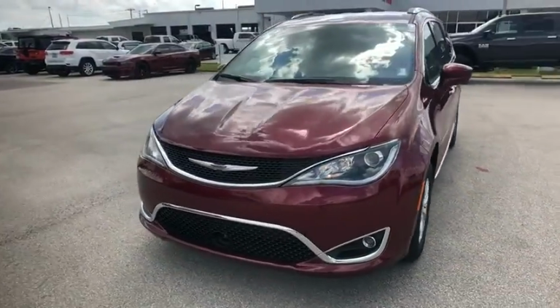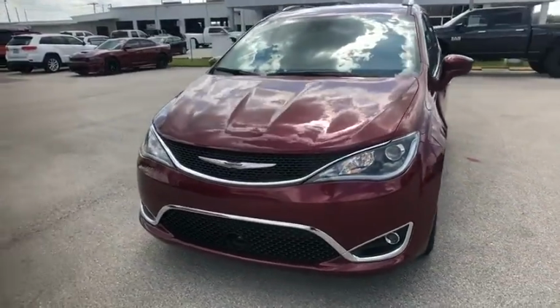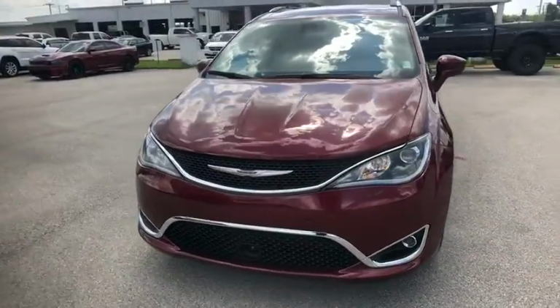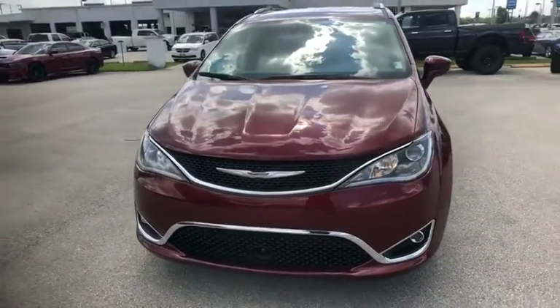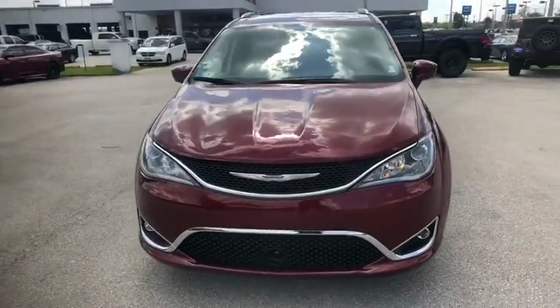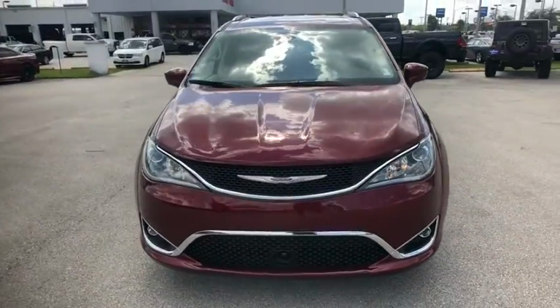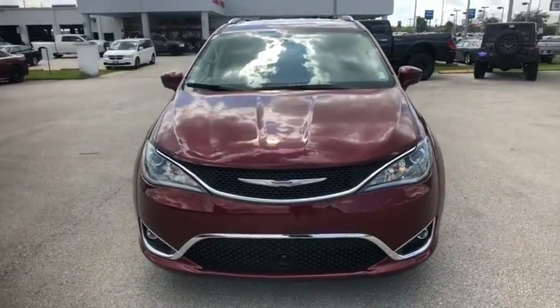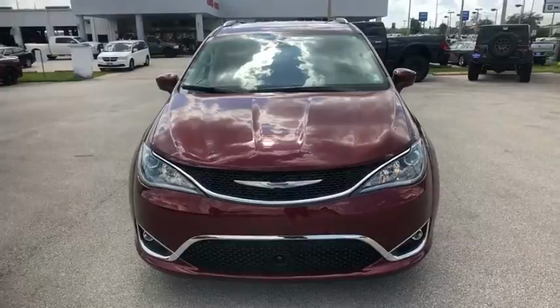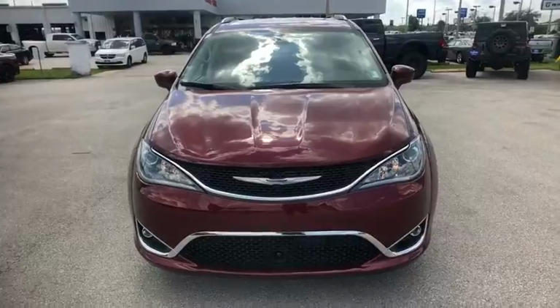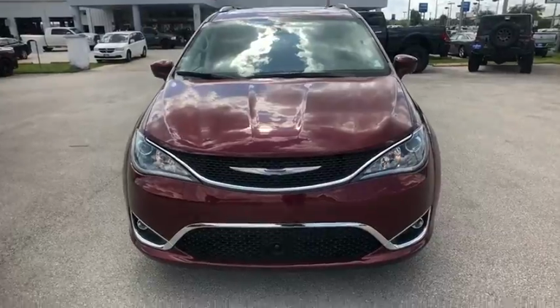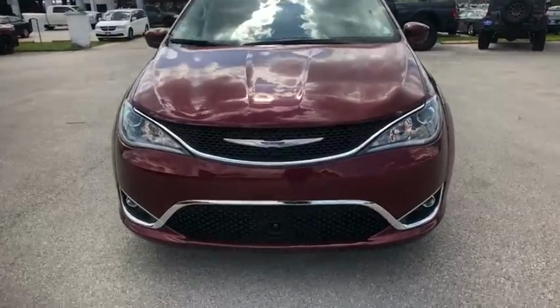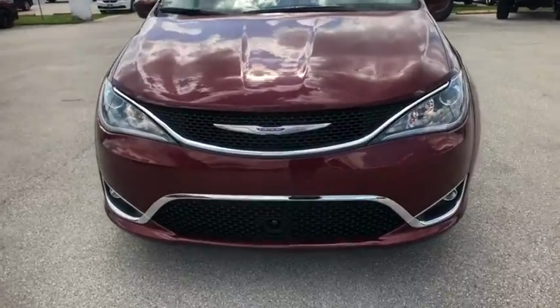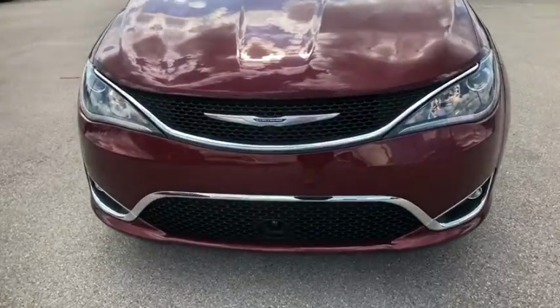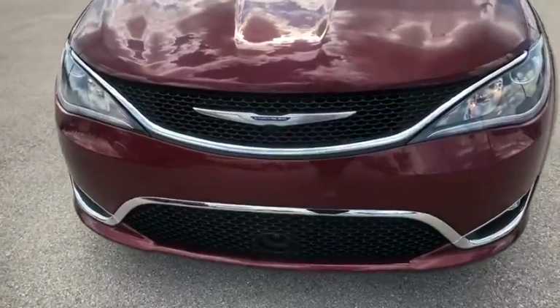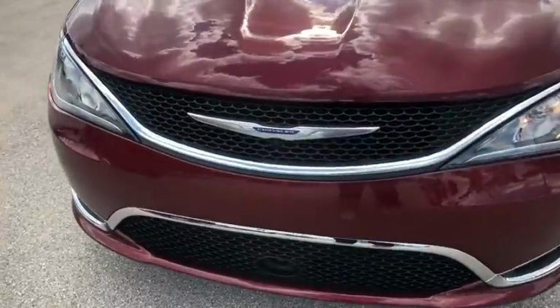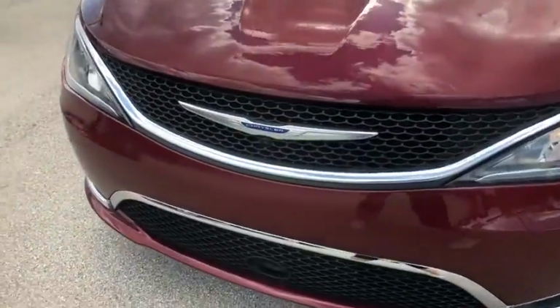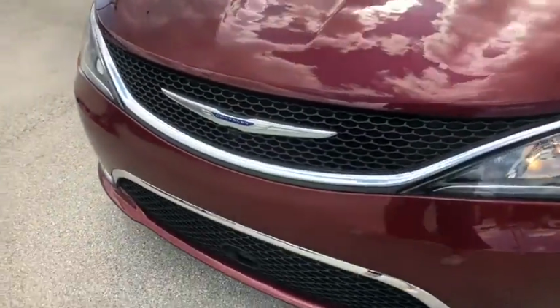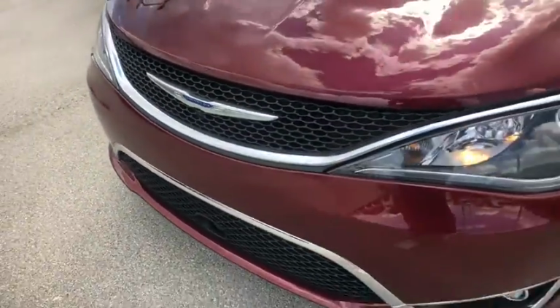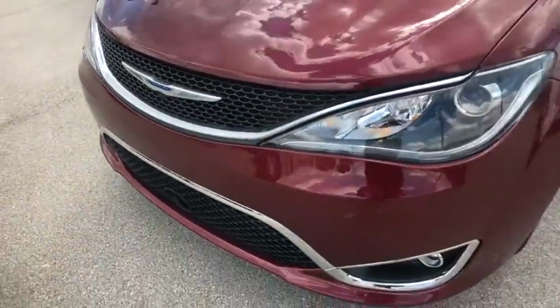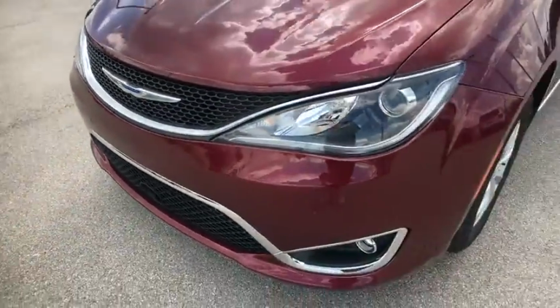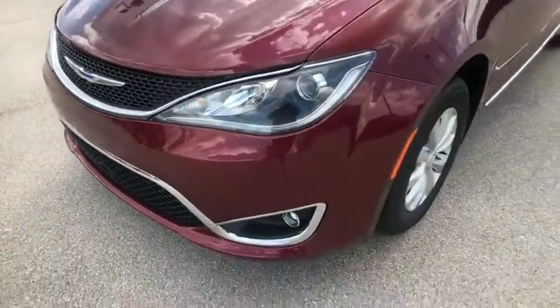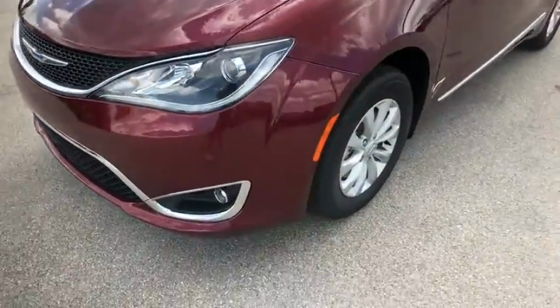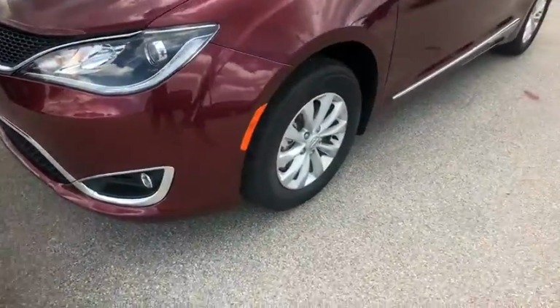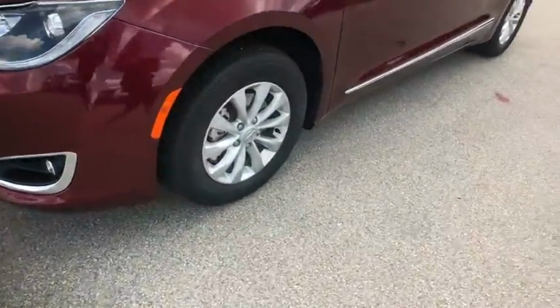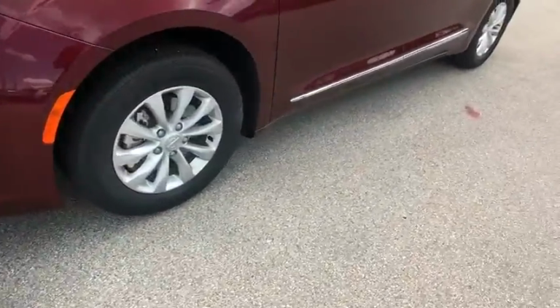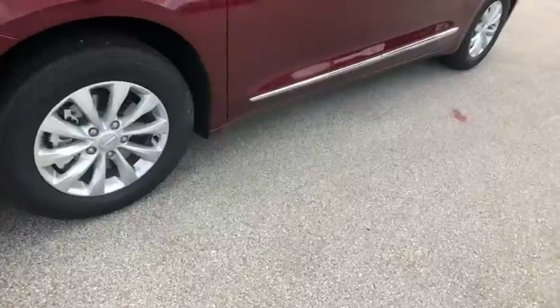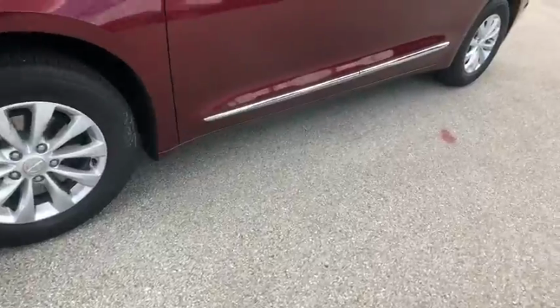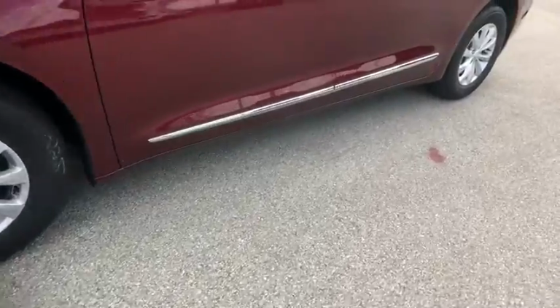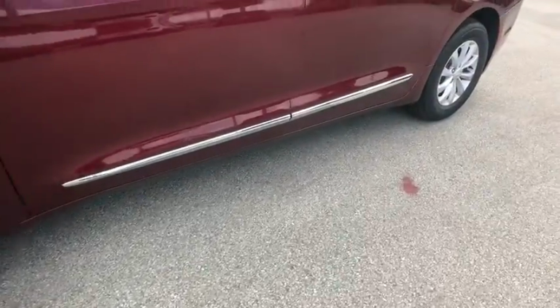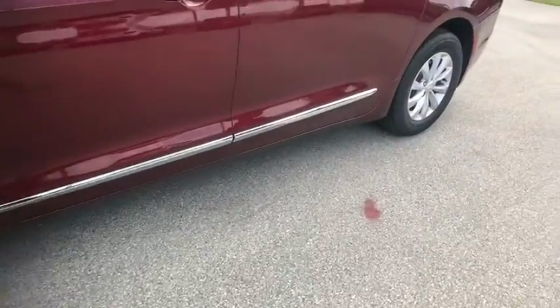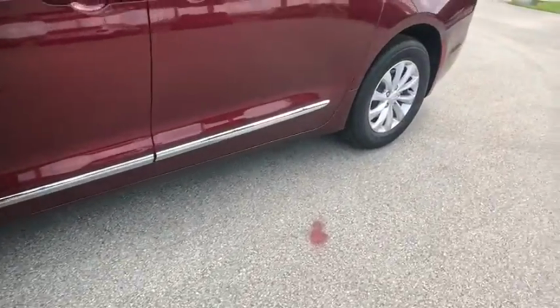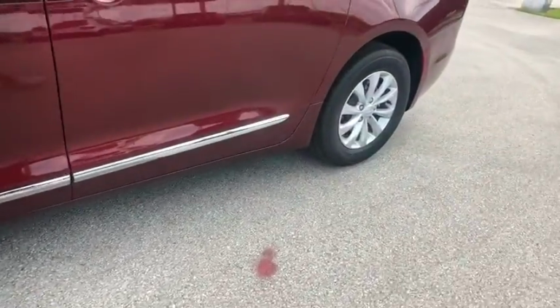Power liftgate, traction control, leather-wrapped steering wheel, dual airbags, power steering, alloy wheels, four-wheel disc brakes, universal garage door opener.